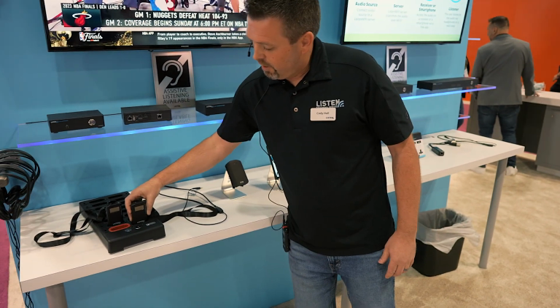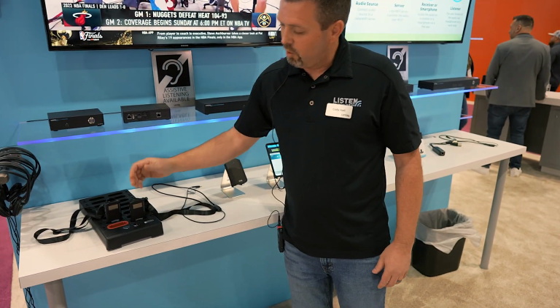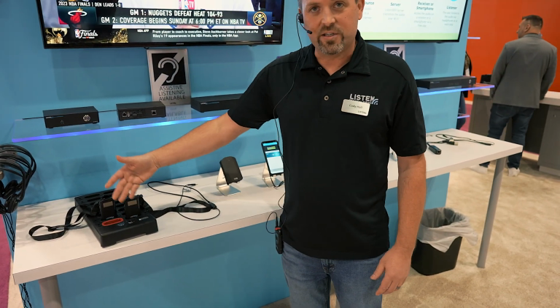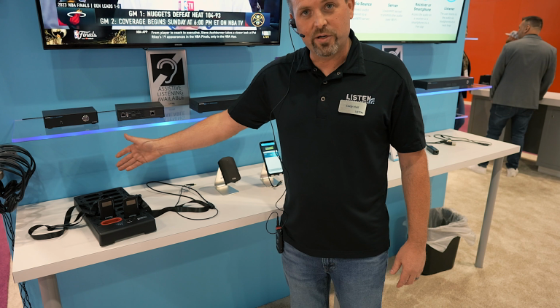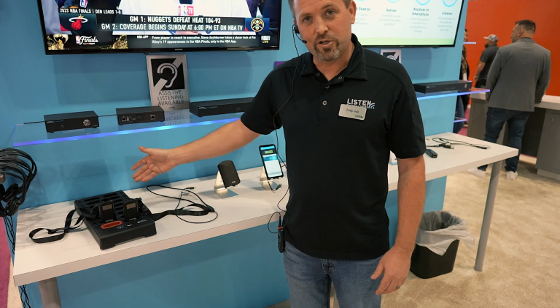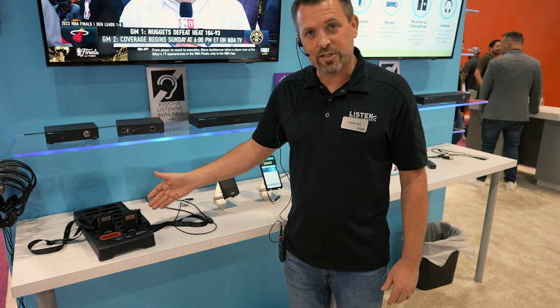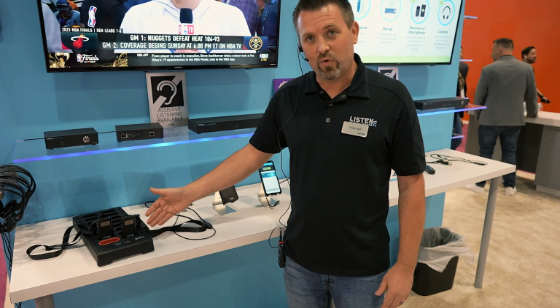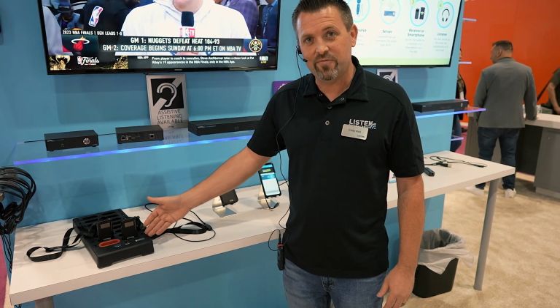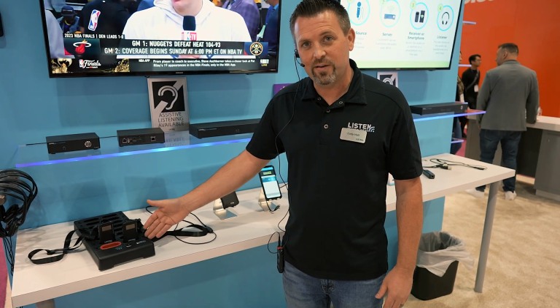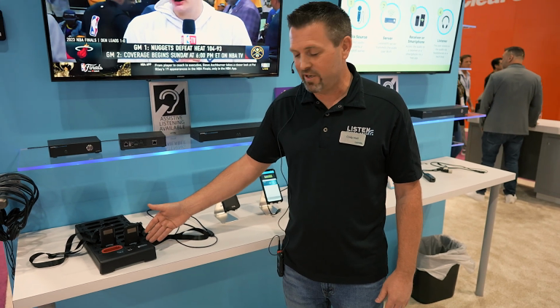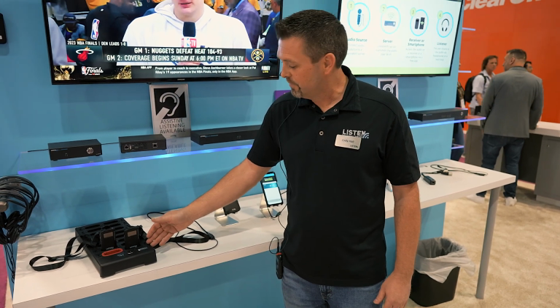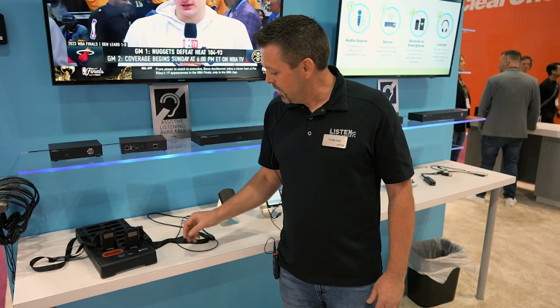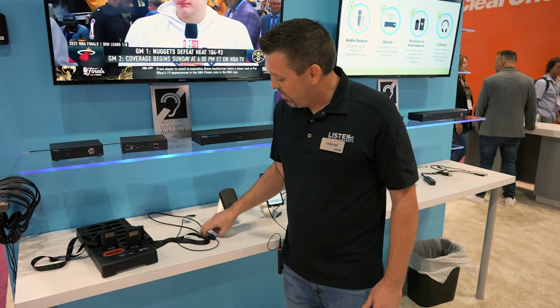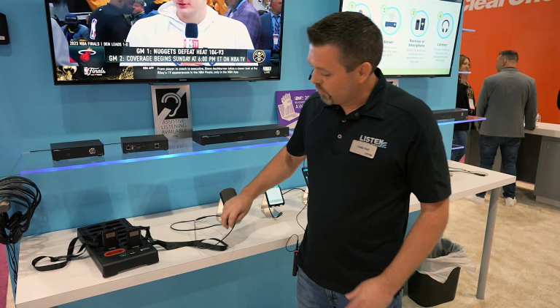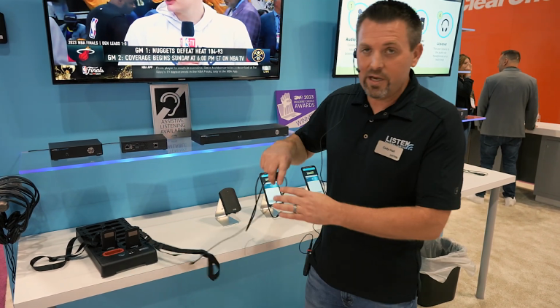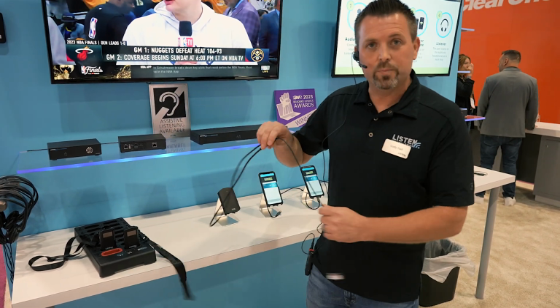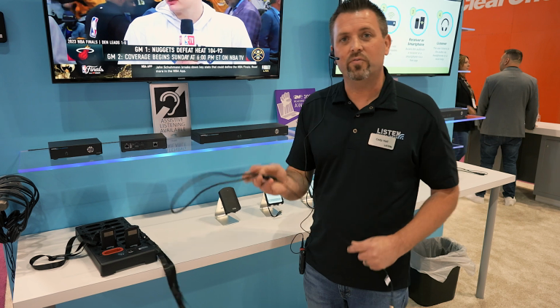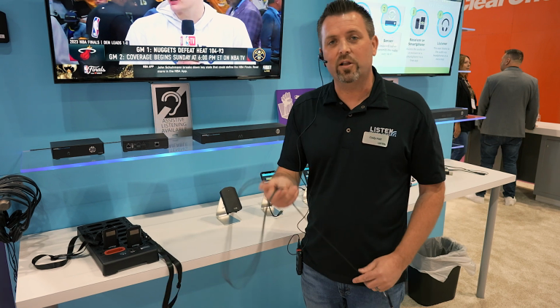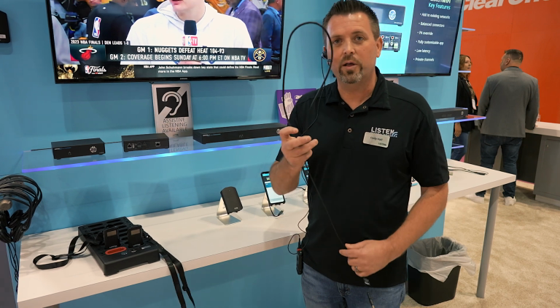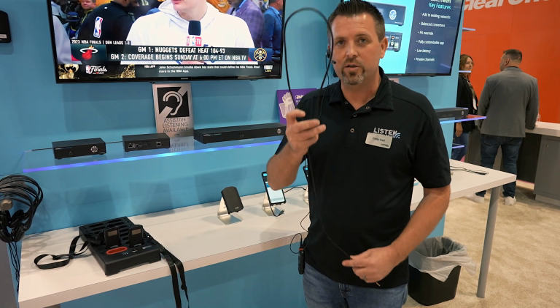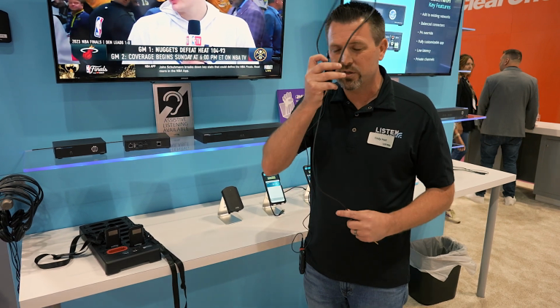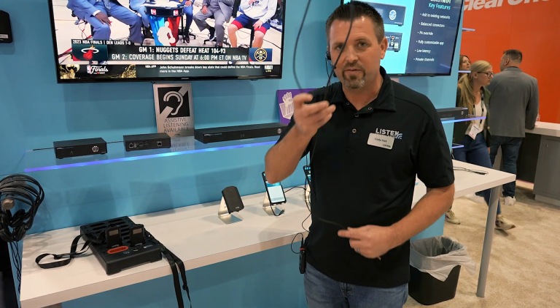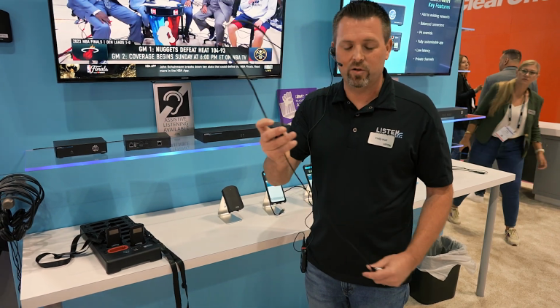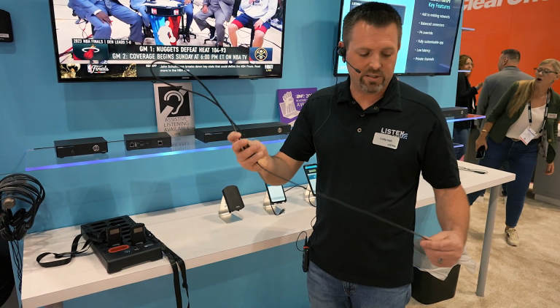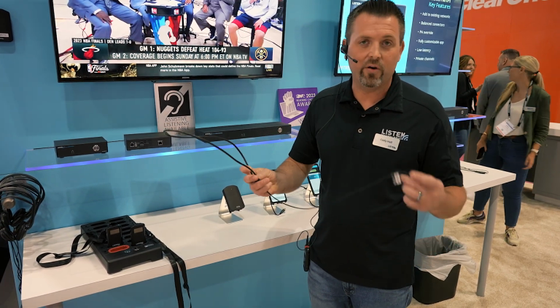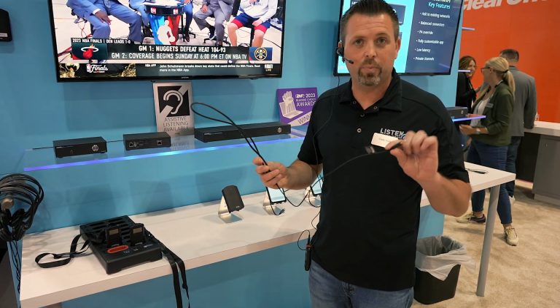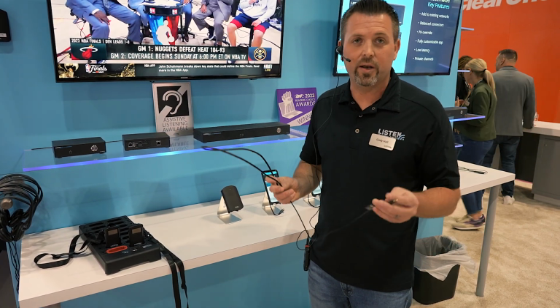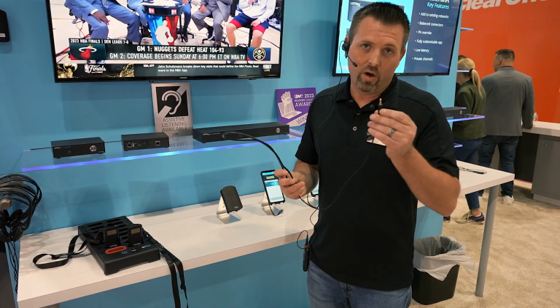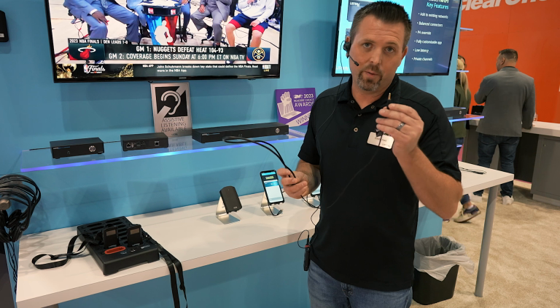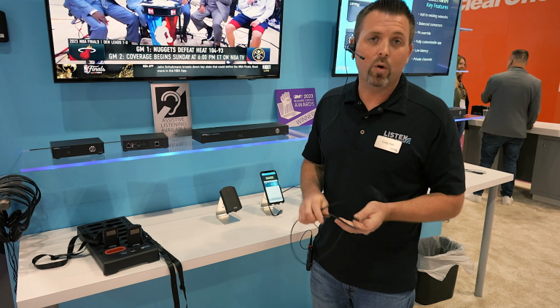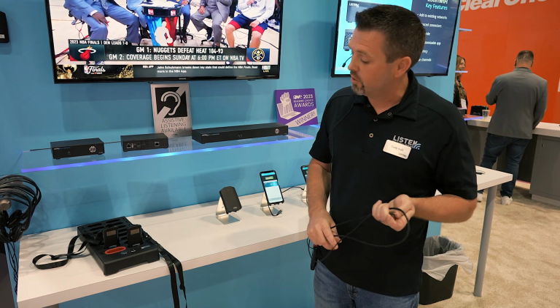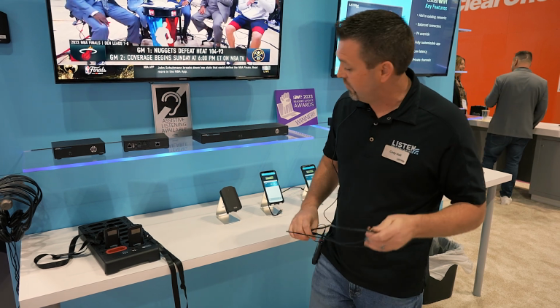A whole line of accessories, including charging accessories for the 1050 receivers, and neck loops for telecoil hearing aid users. They have a neck loop they can just slip around their neck and plug in. Also compatible with your smartphones.